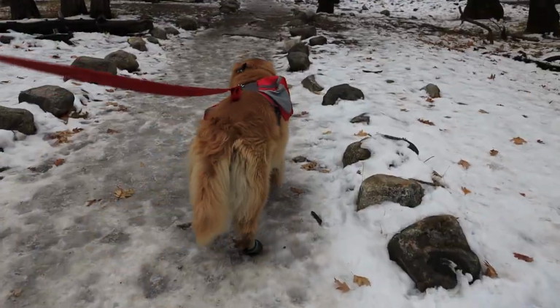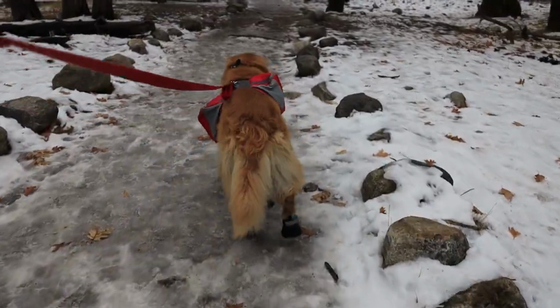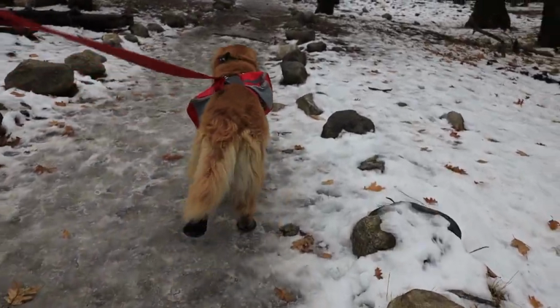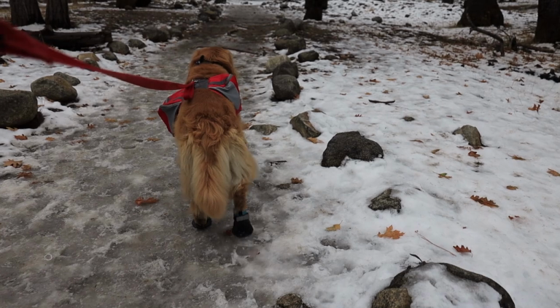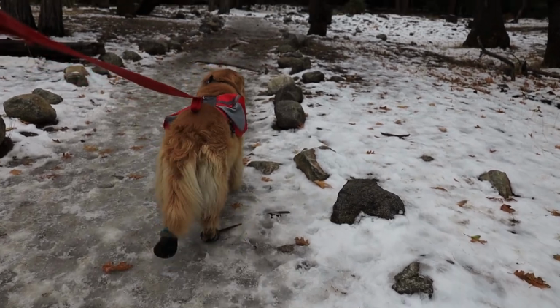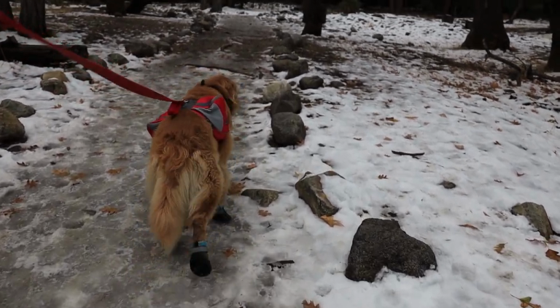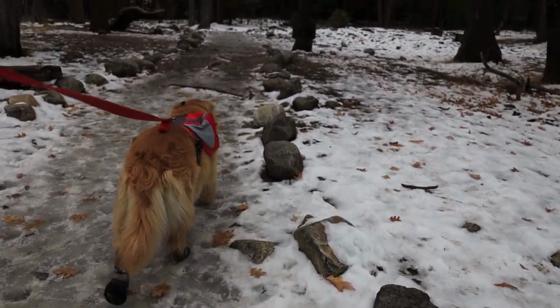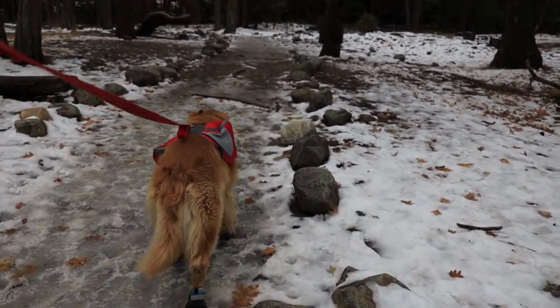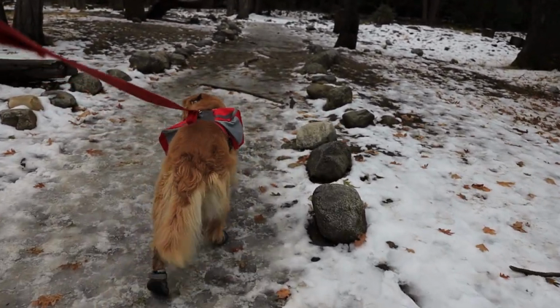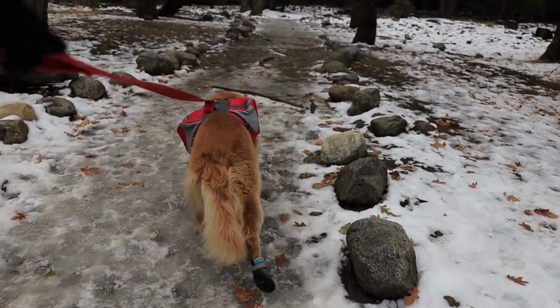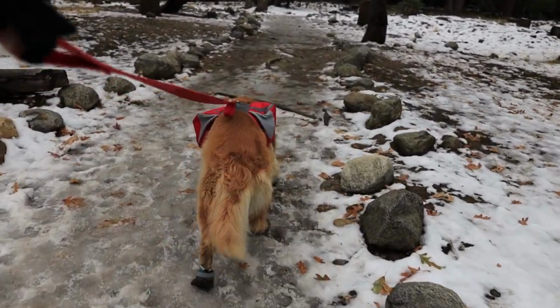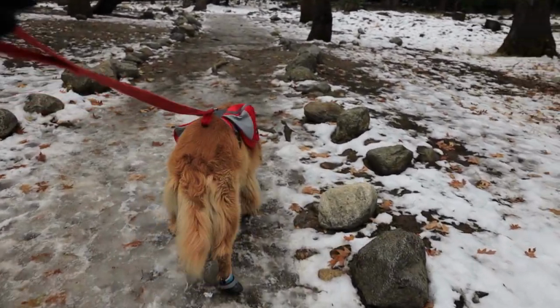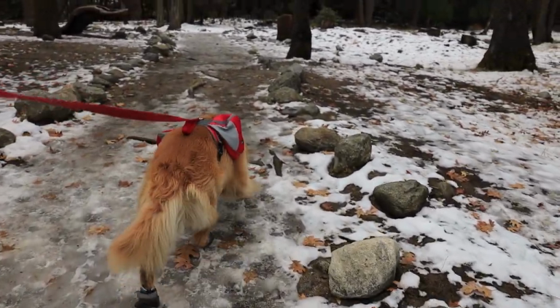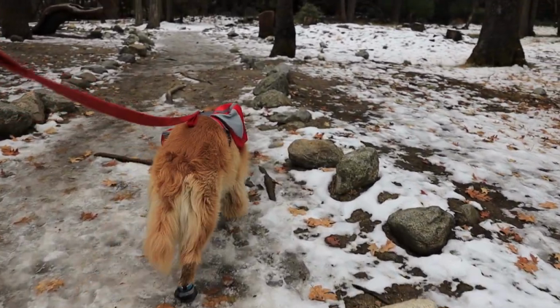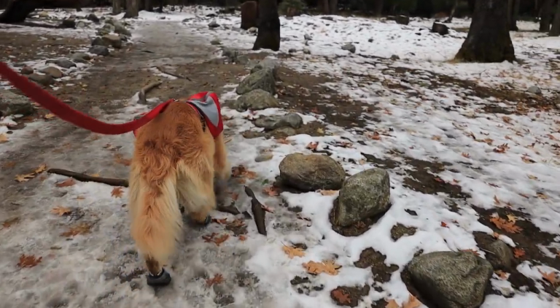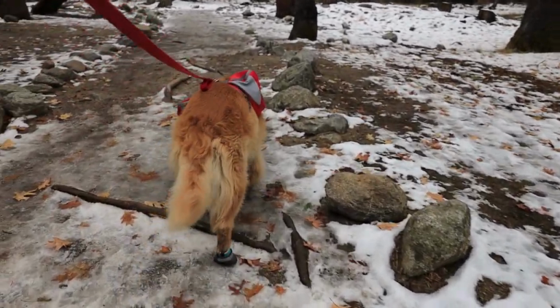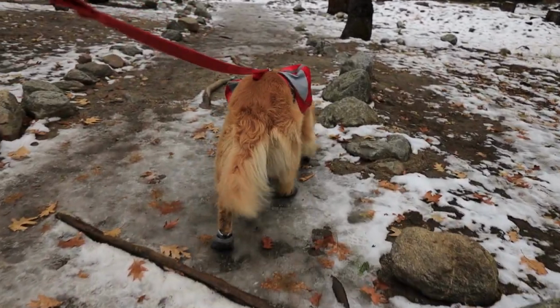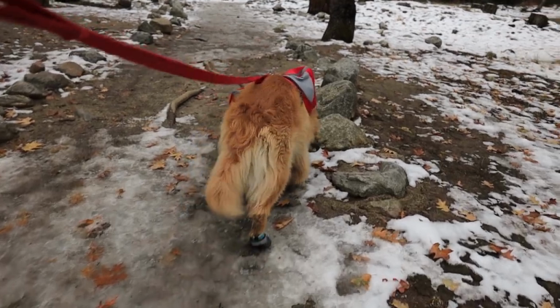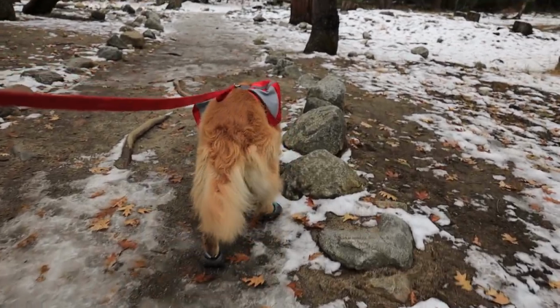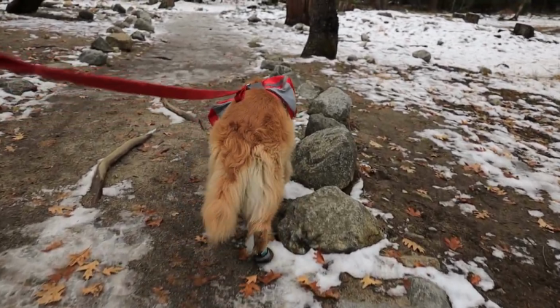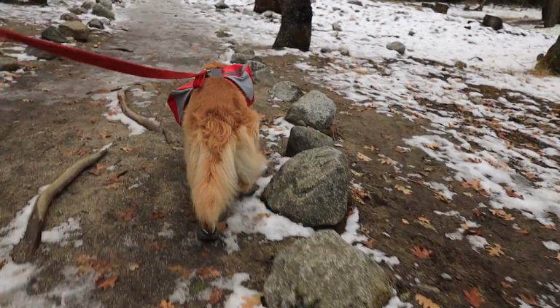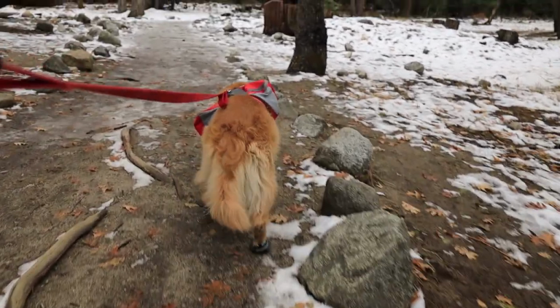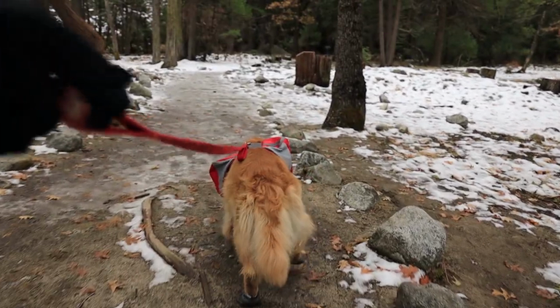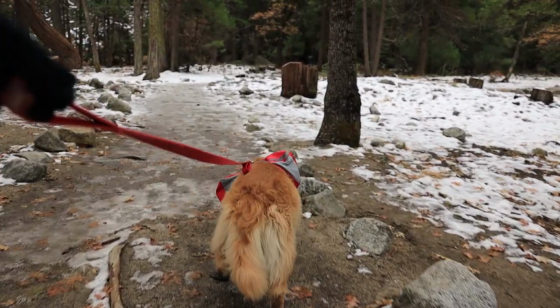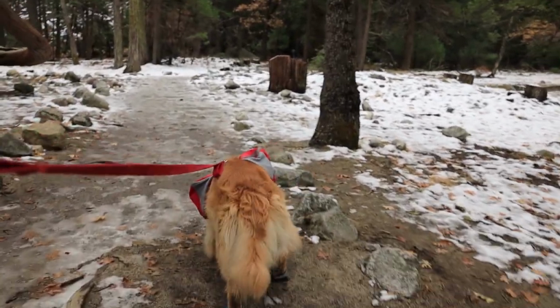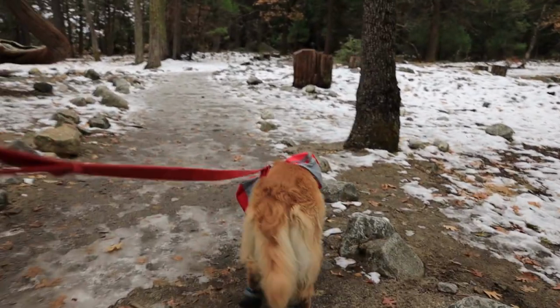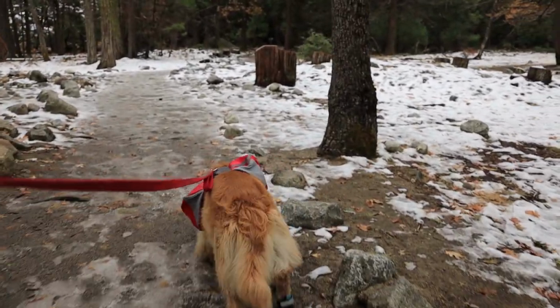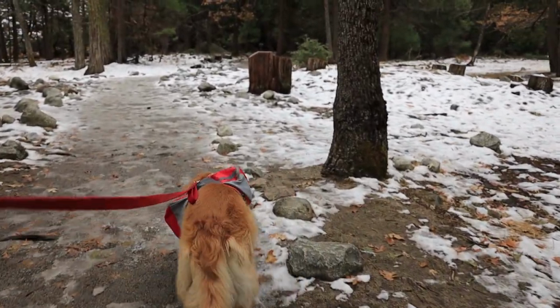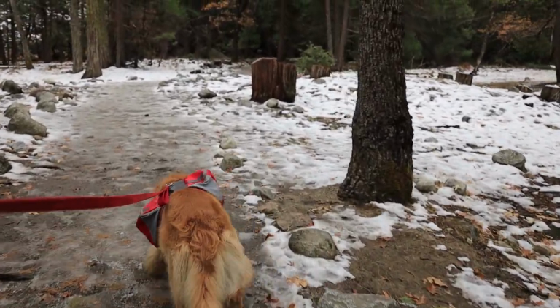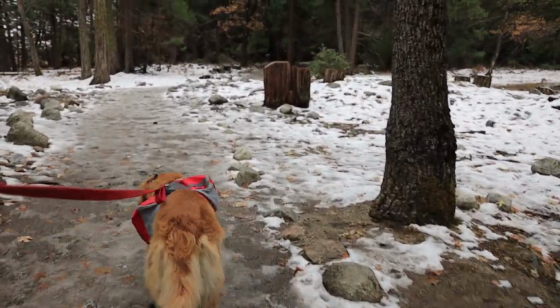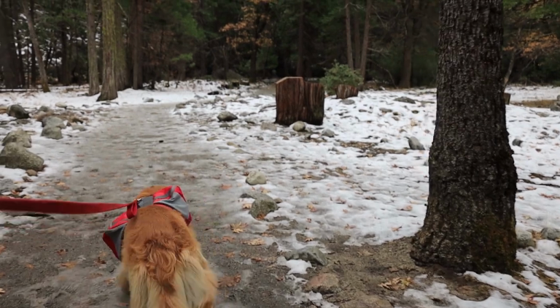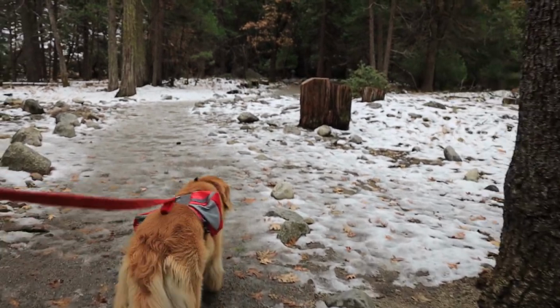We made it about a quarter mile into the trail, and we noticed Oshie had already lost a booty. So we had to backtrack and go get it. So to the waterfall we go, part two.